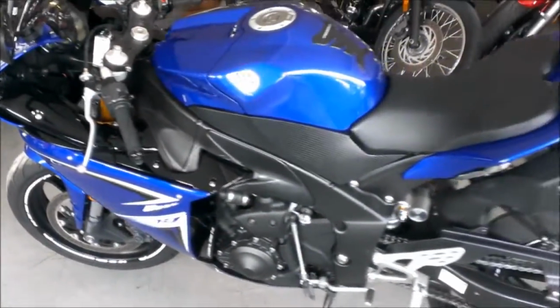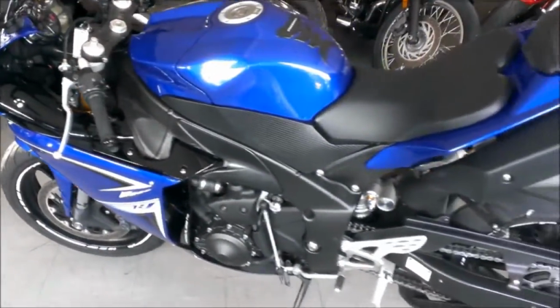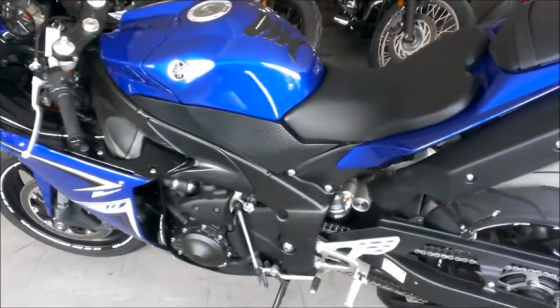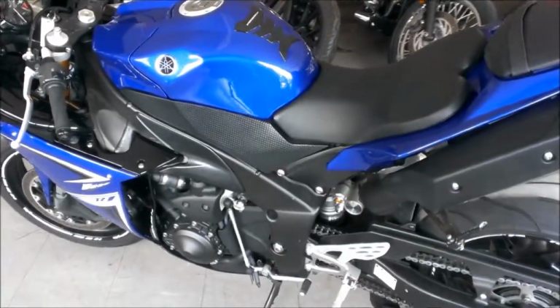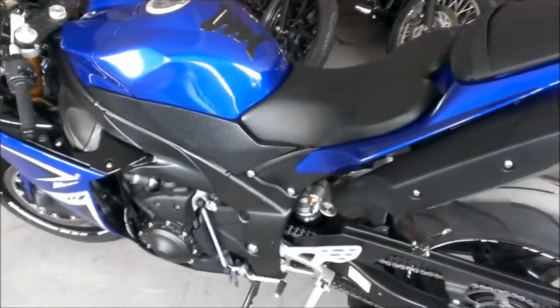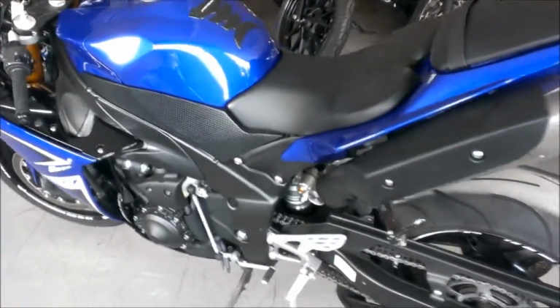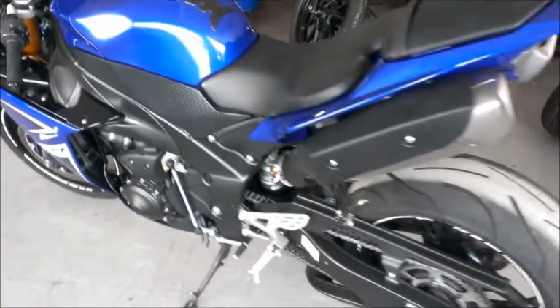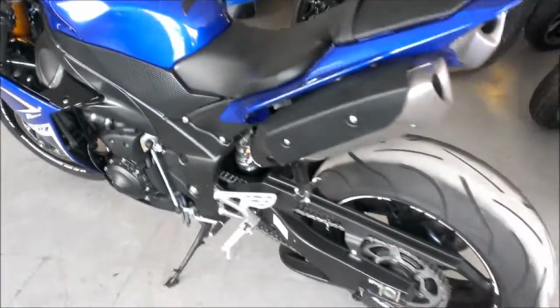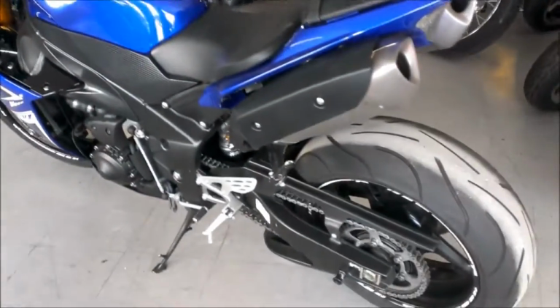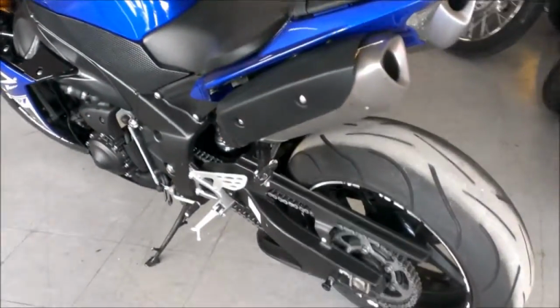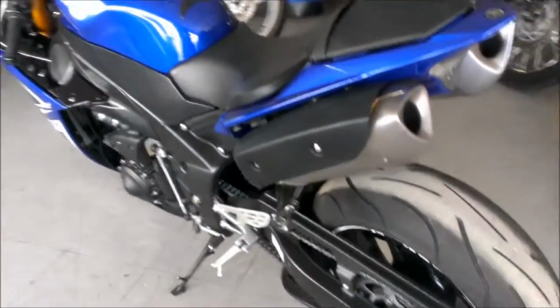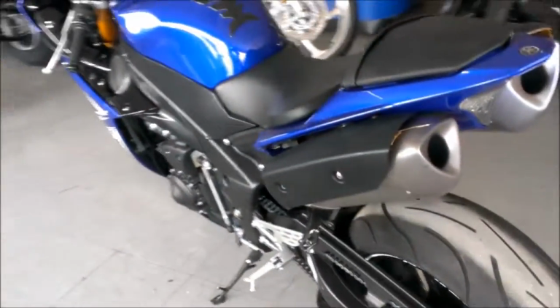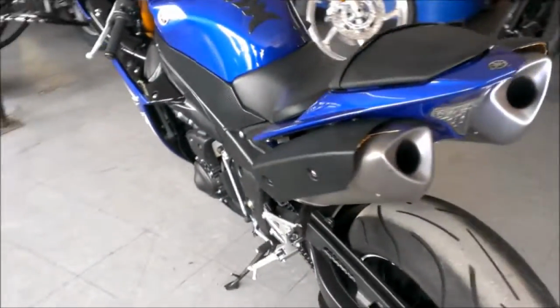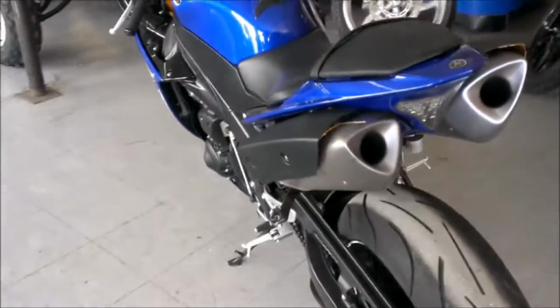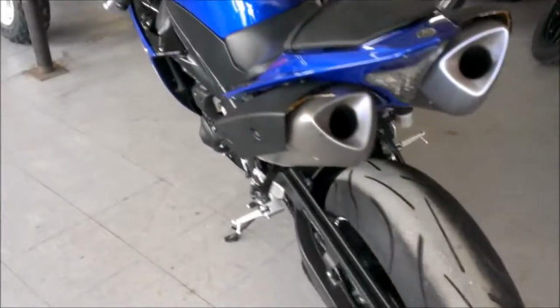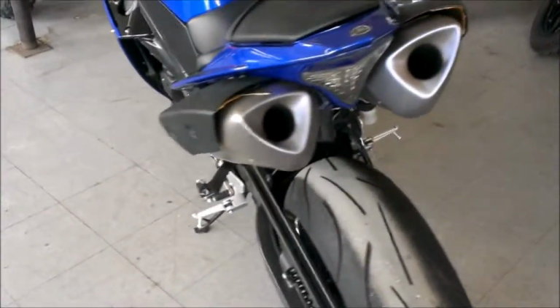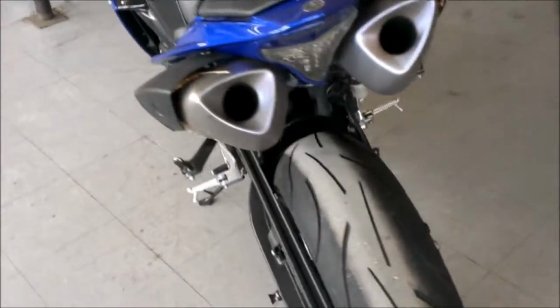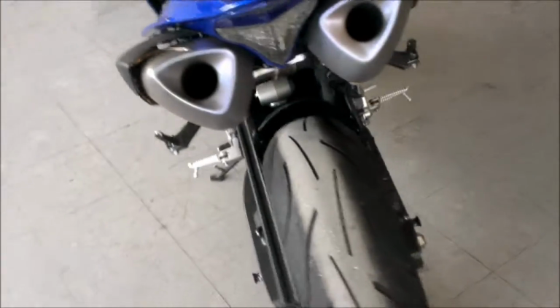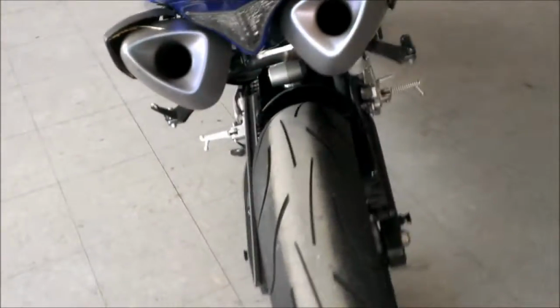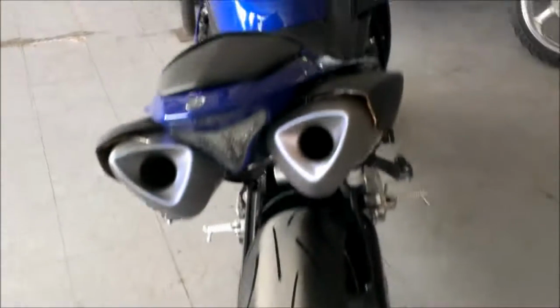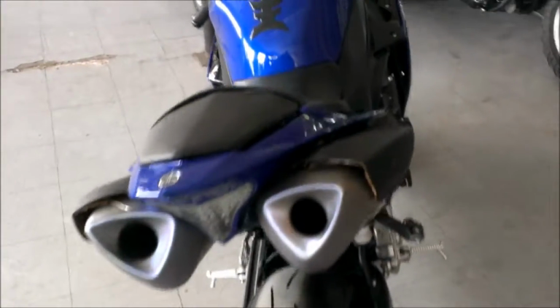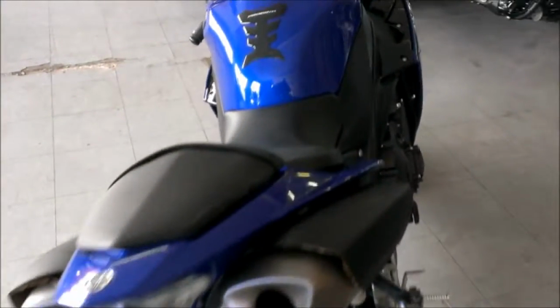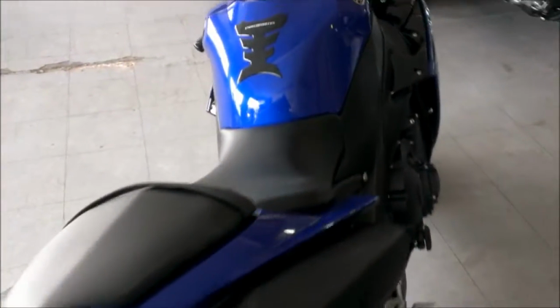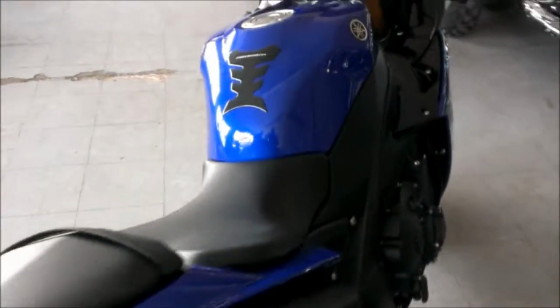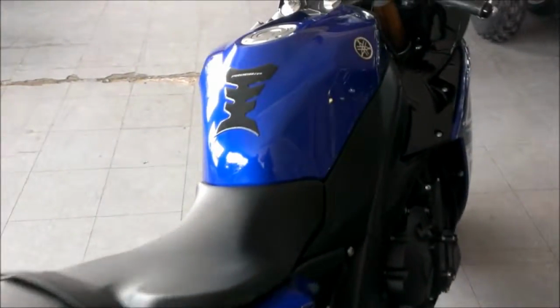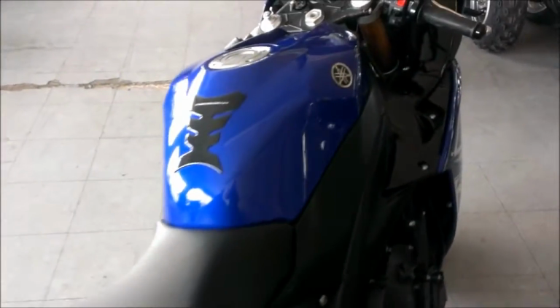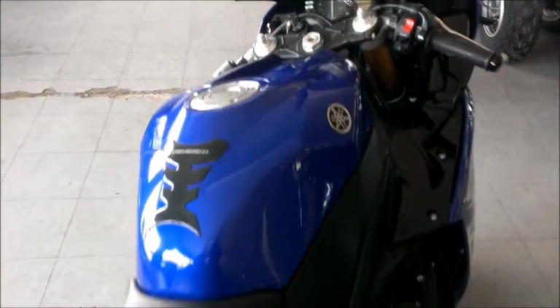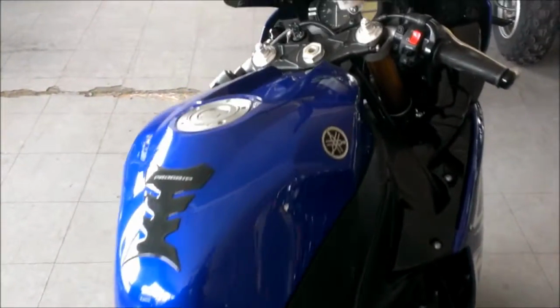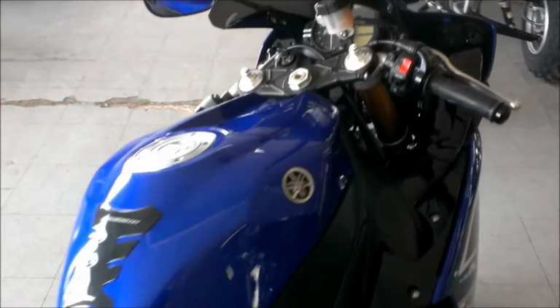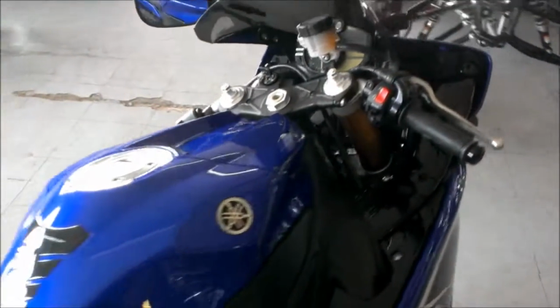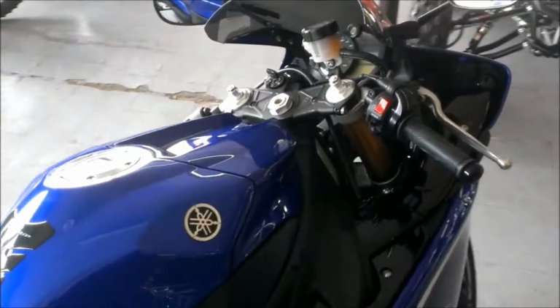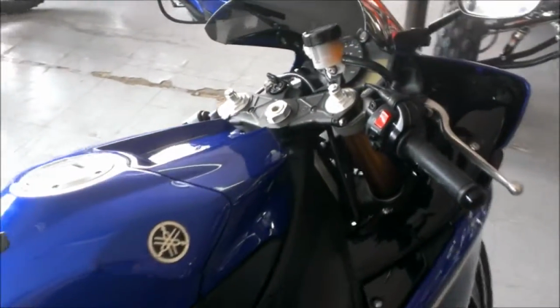Ride in the front of the pack for only $9,999. Visit our website, ApprovalPowerSports.com. We have over 80 used R1 and R6s in stock.